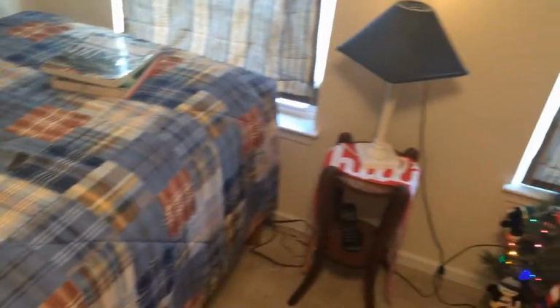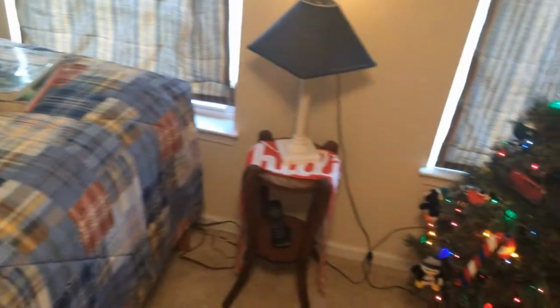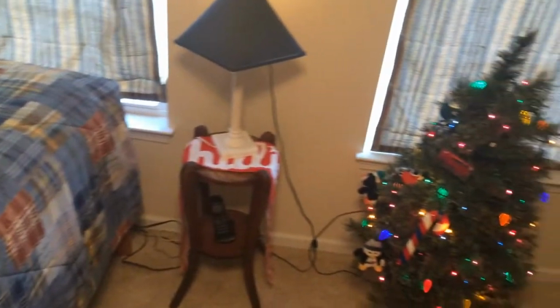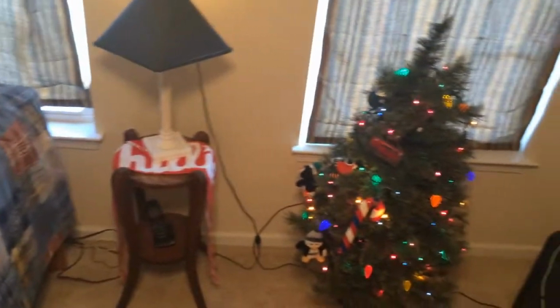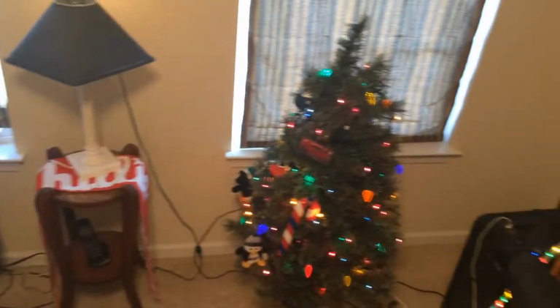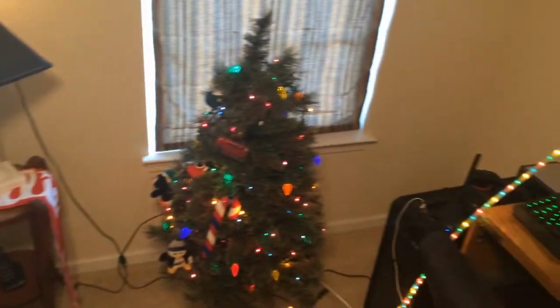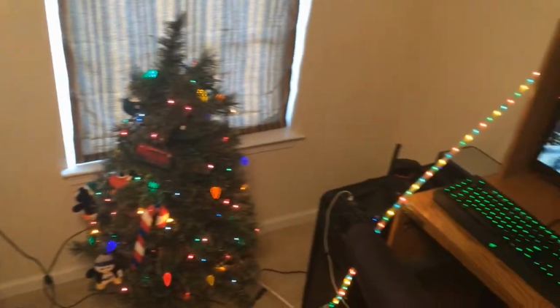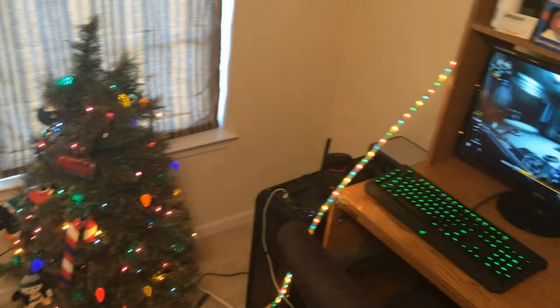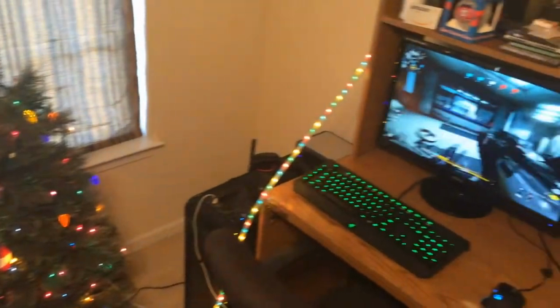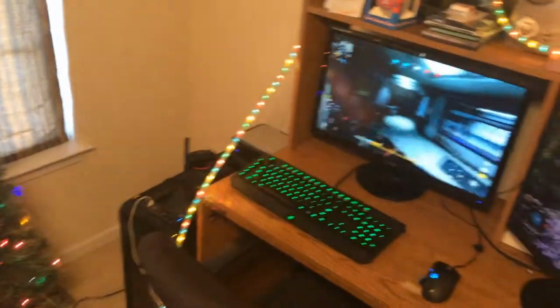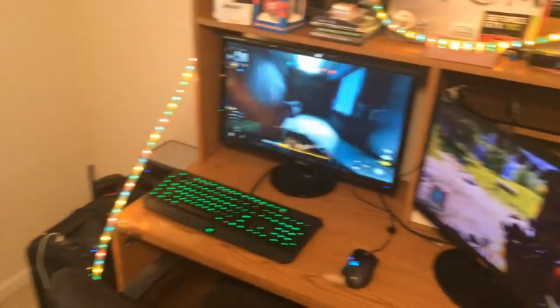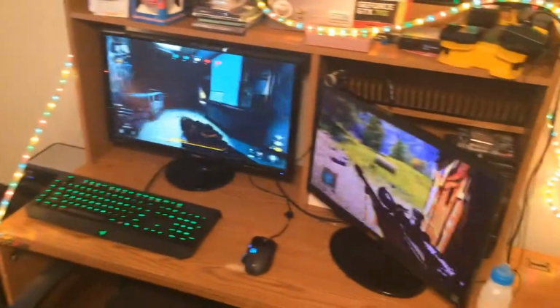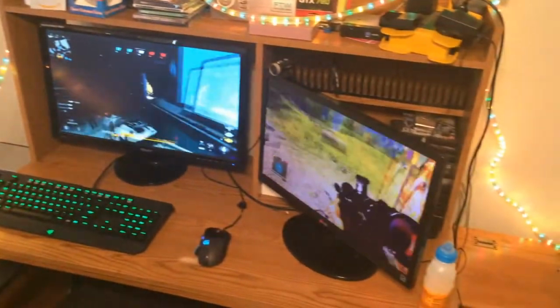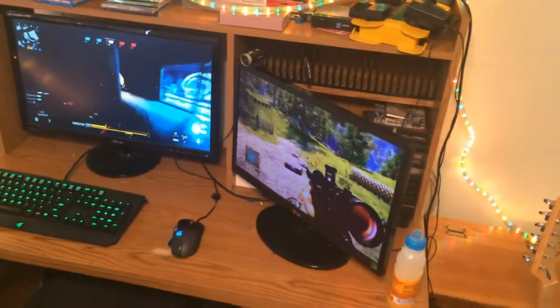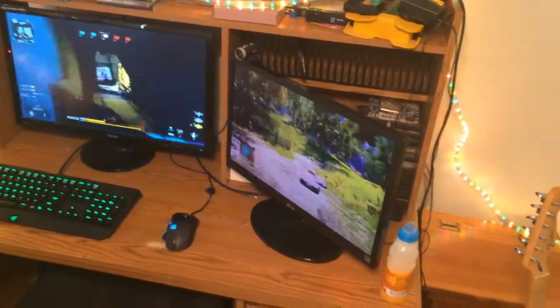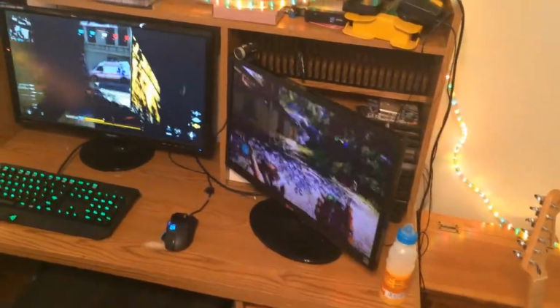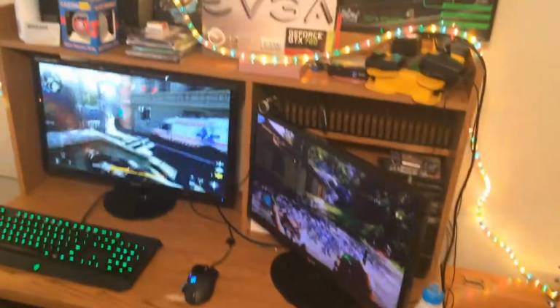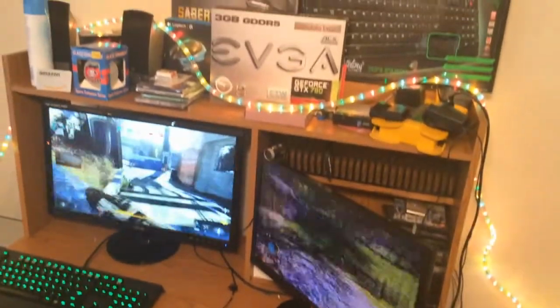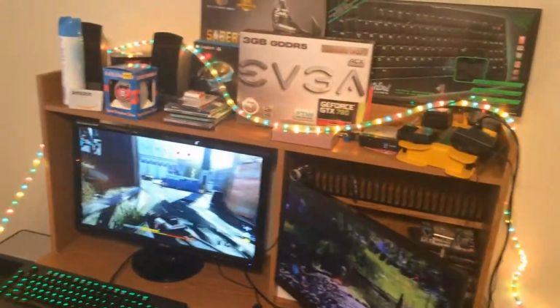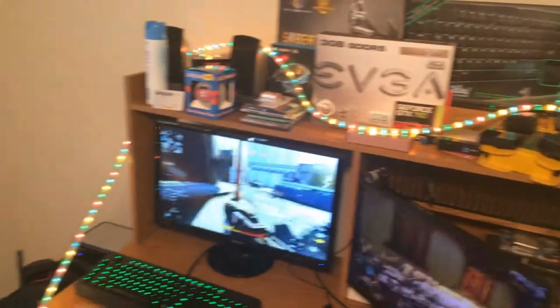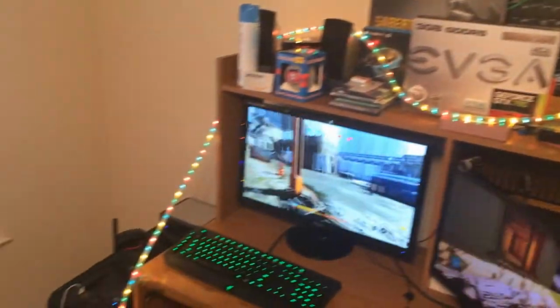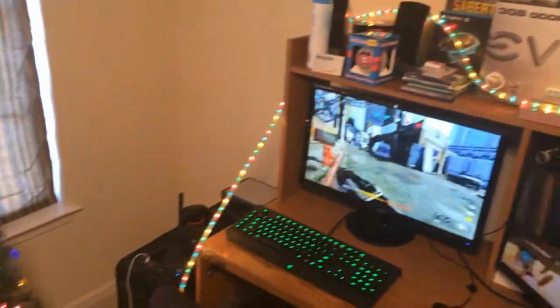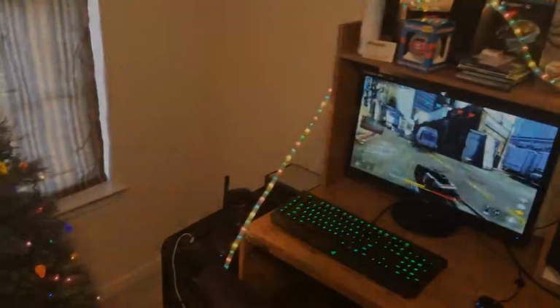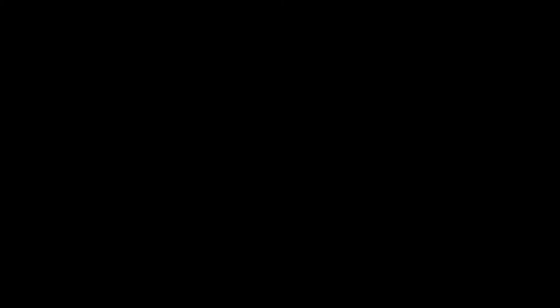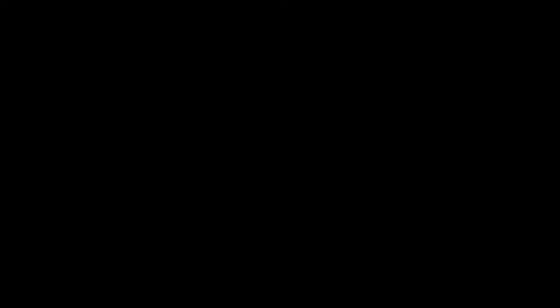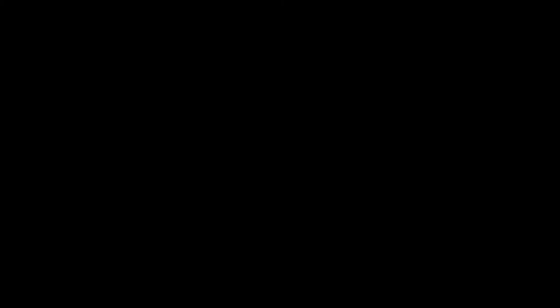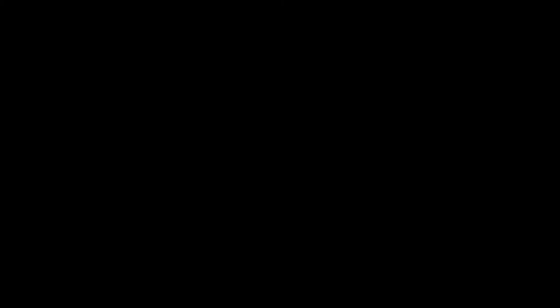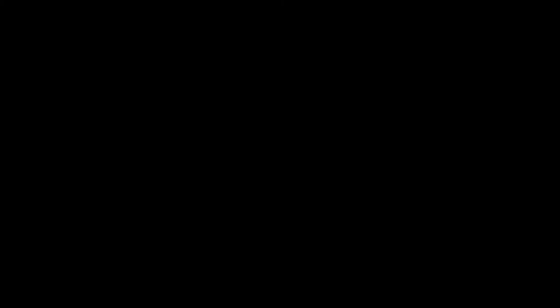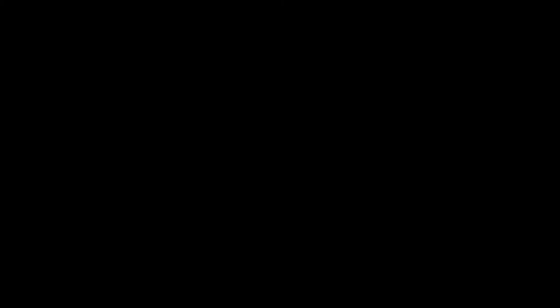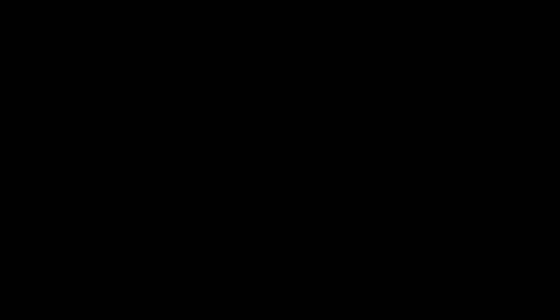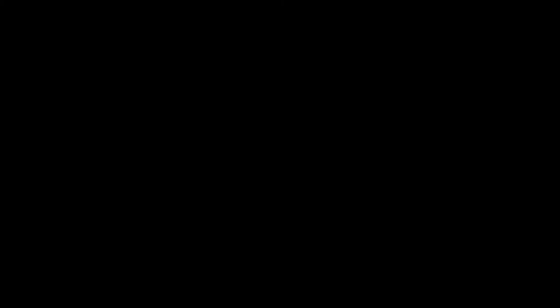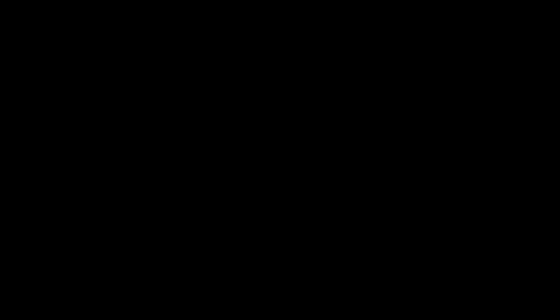That's pretty much it guys, I hope you enjoyed the video. This is basically my room — as you can see it's decorated for the holidays, it won't stay like that forever. I hope you enjoyed the video. I'll see you in the next one, take it easy everyone, and Happy New Year!